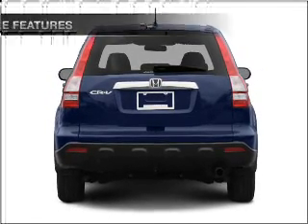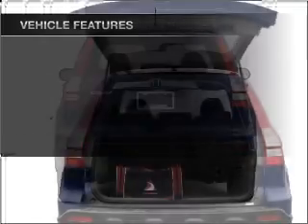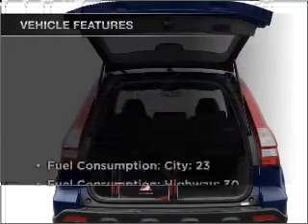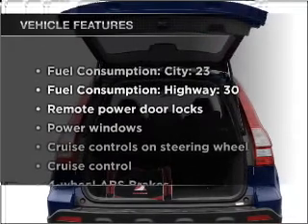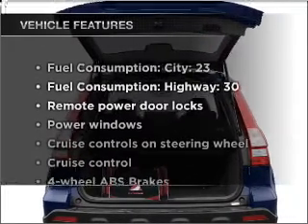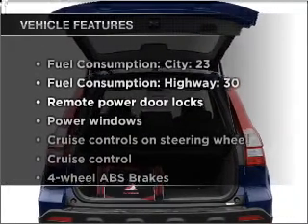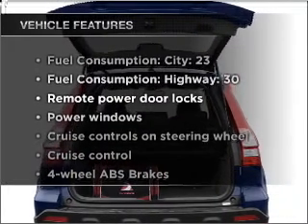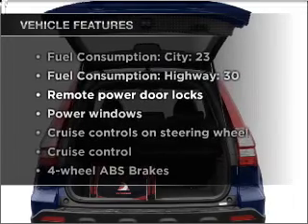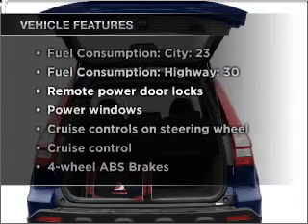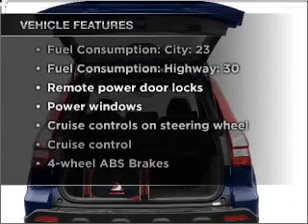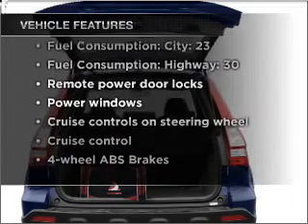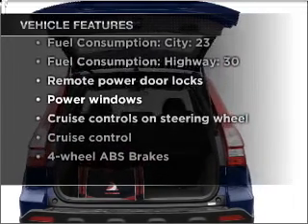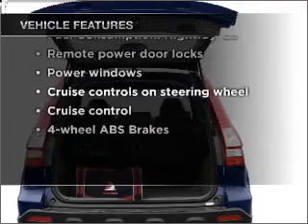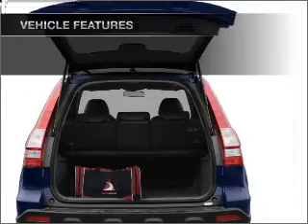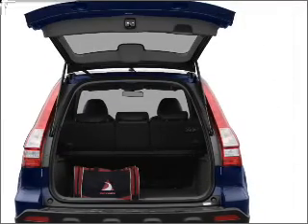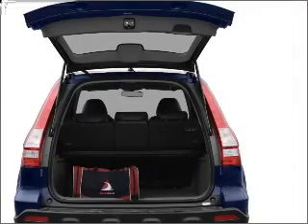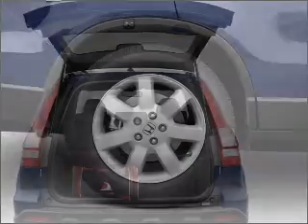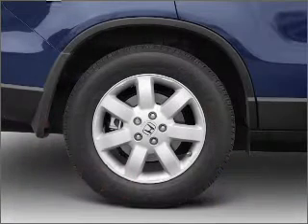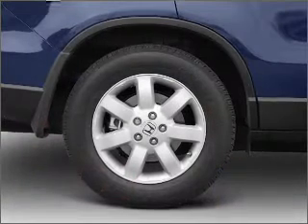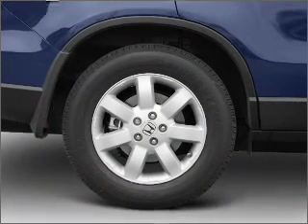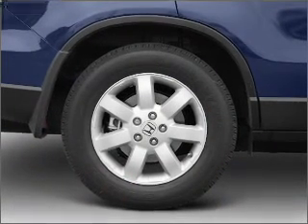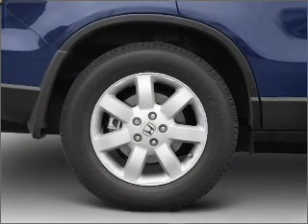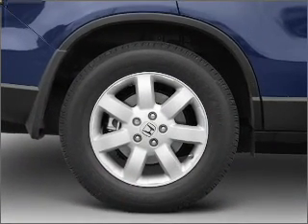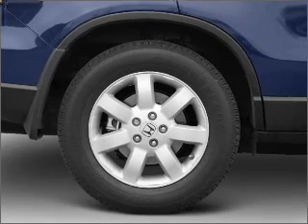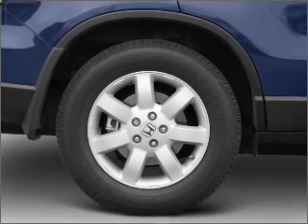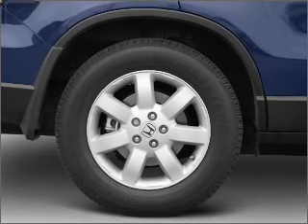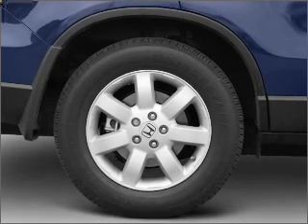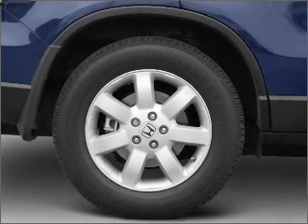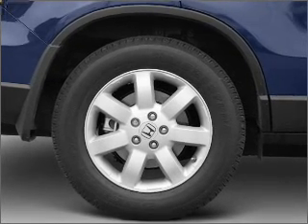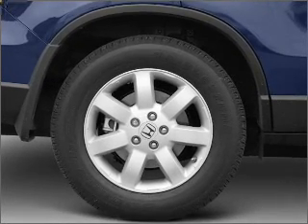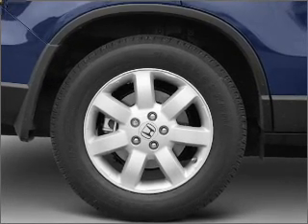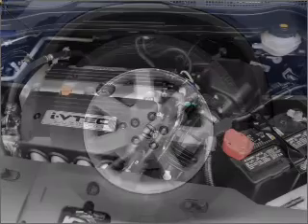Plus, enjoy these notable features that are included in this vehicle: air conditioning, power door locks, power windows, power steering, cruise control, power mirrors, and an AM-FM stereo with a CD player.